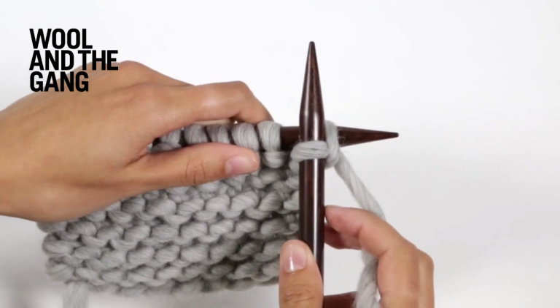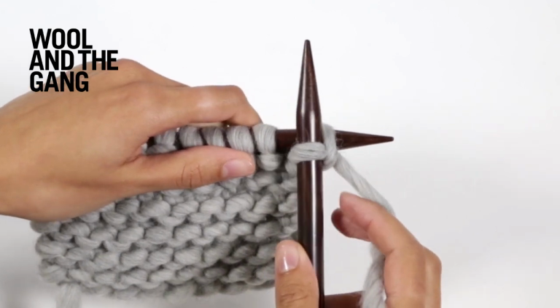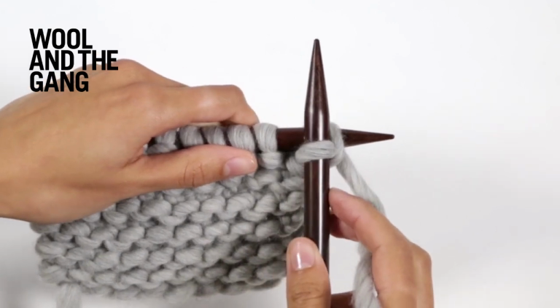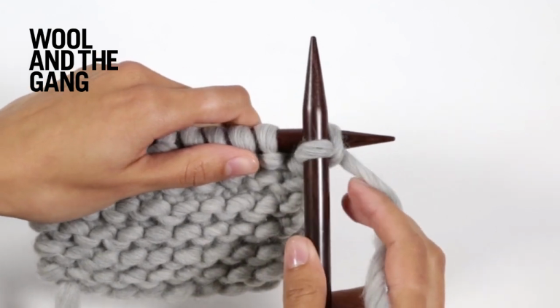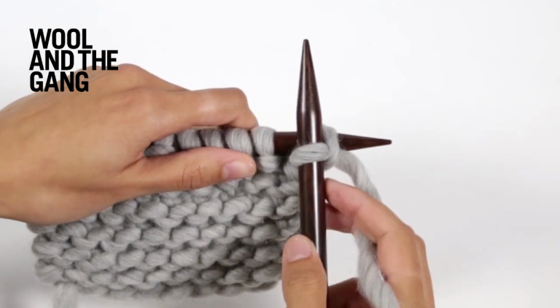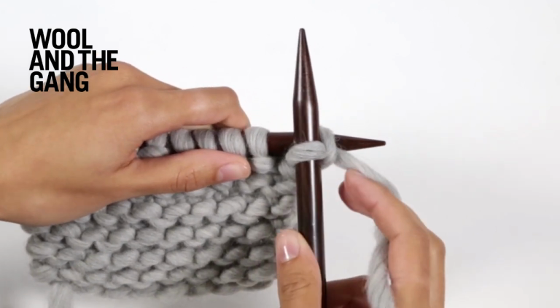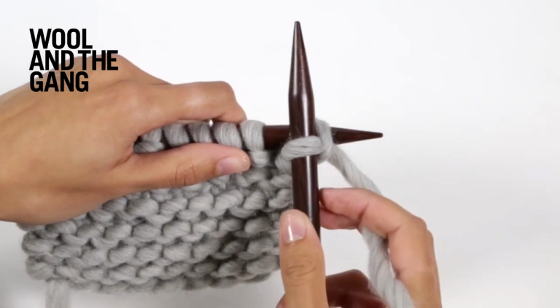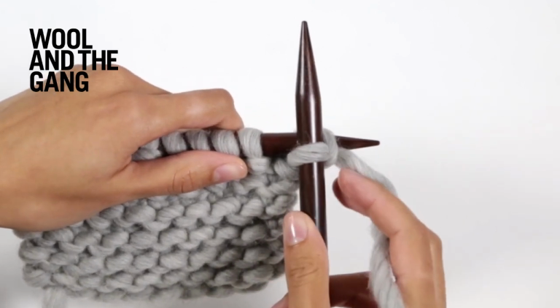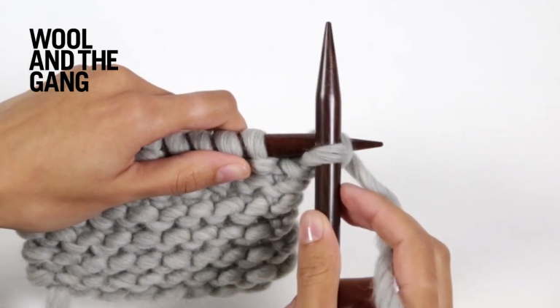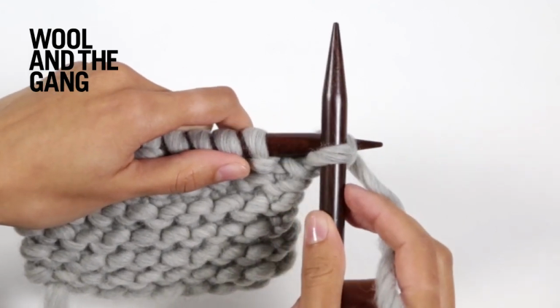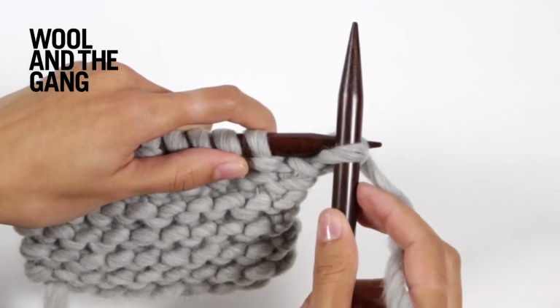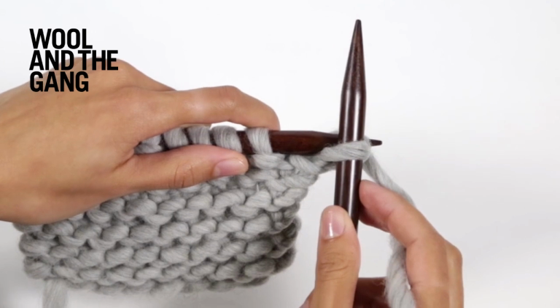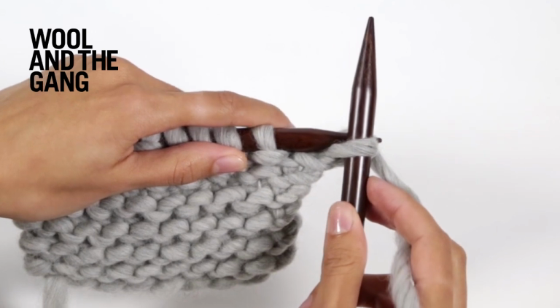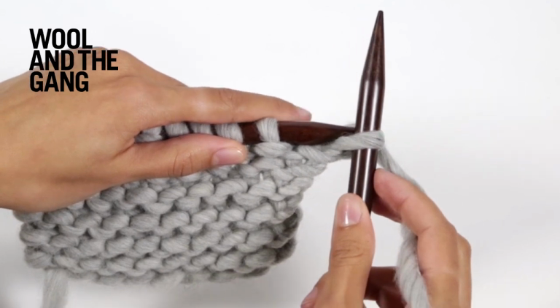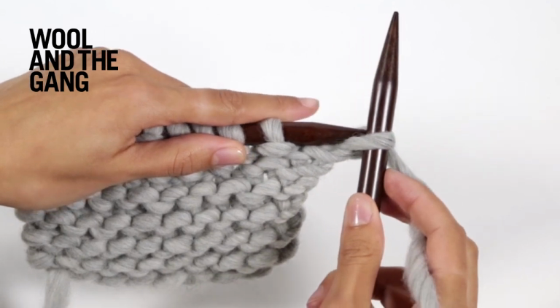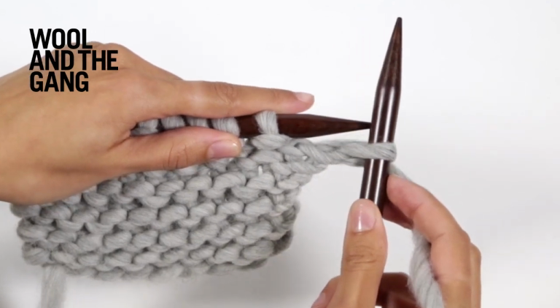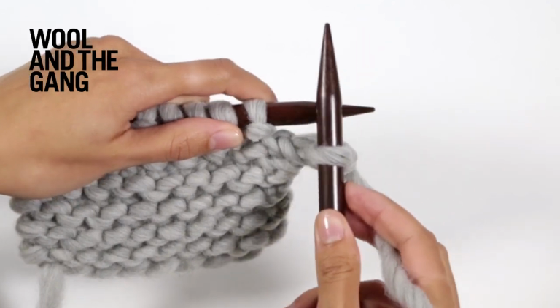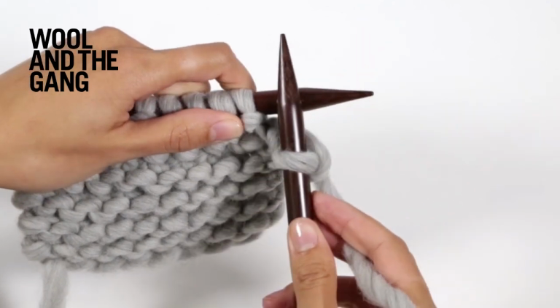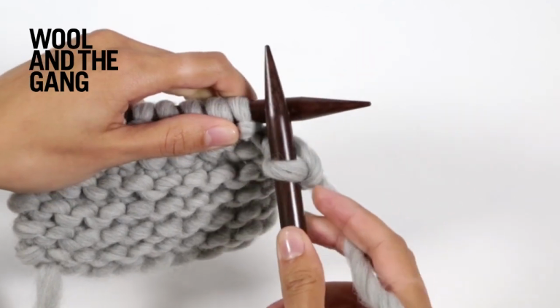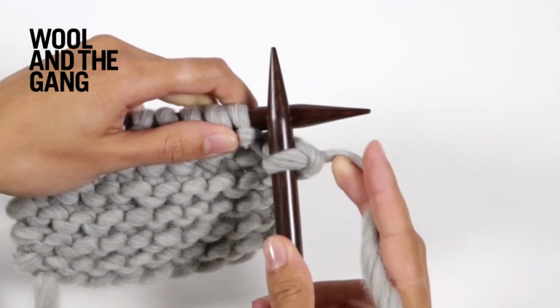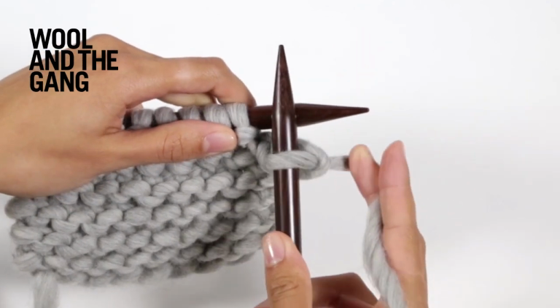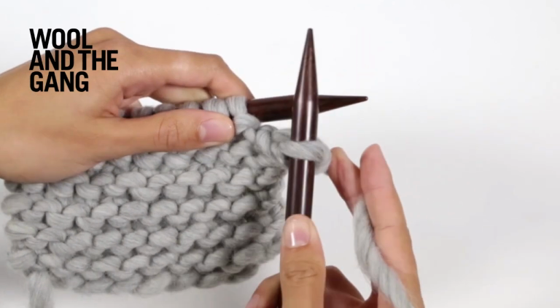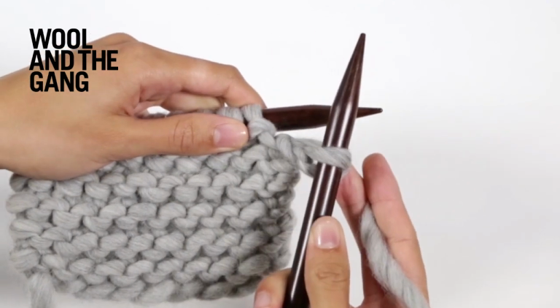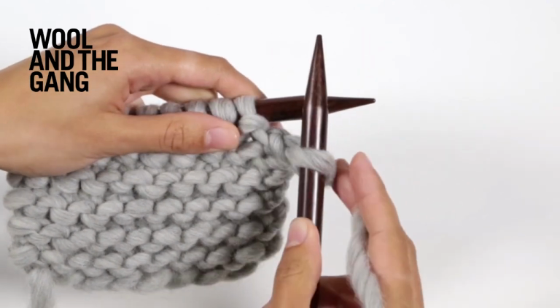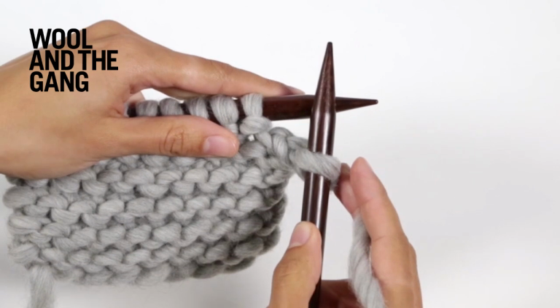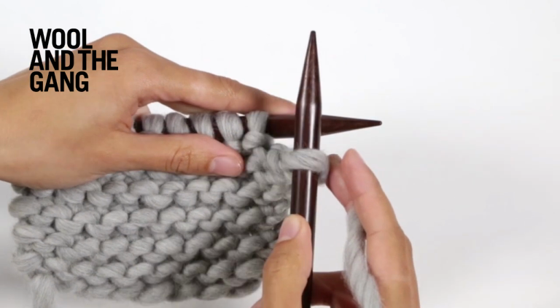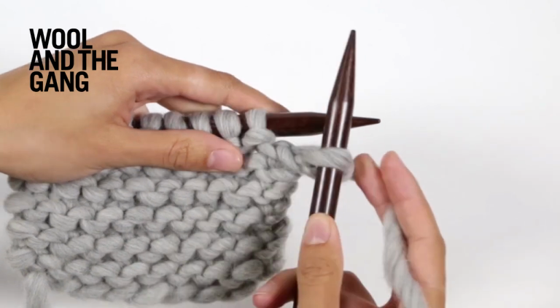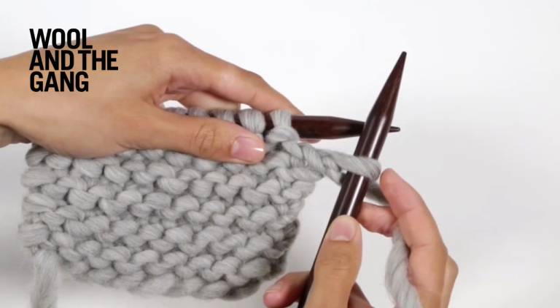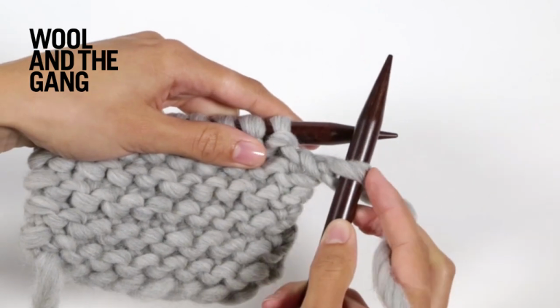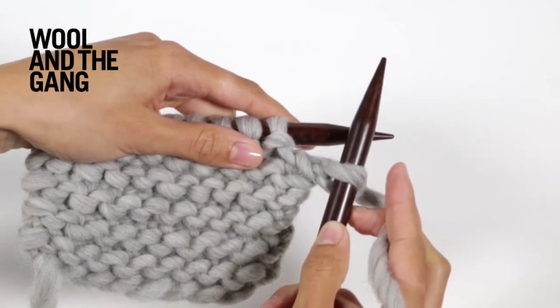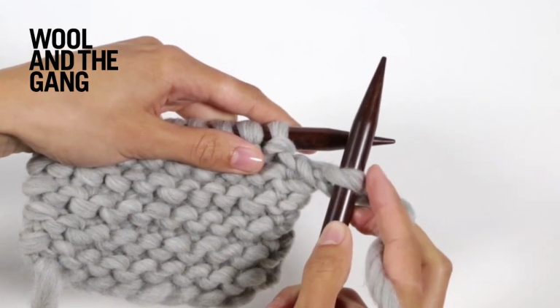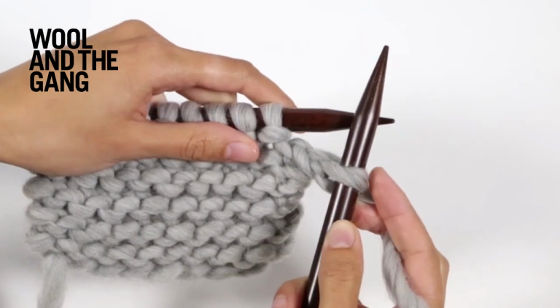To complete the knit stitch, you're now going to slide the stitch off the left hand needle. You've now knitted one stitch, which is now on the right hand needle.